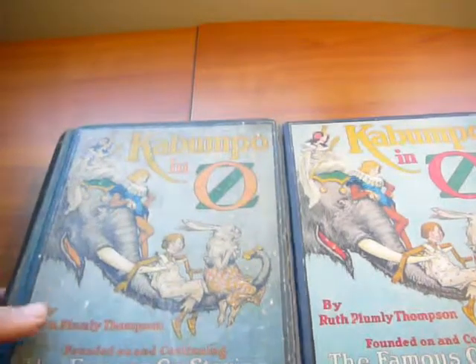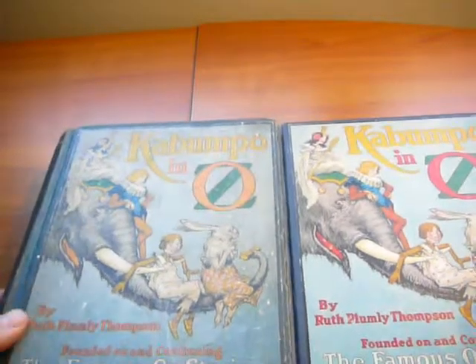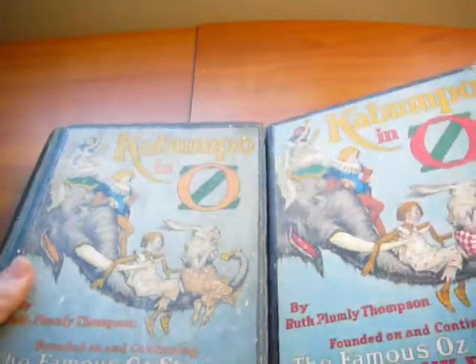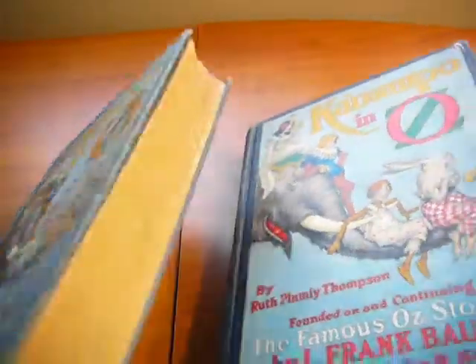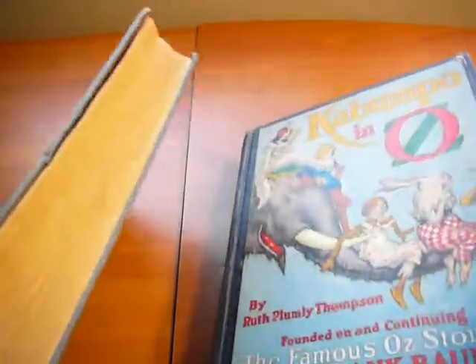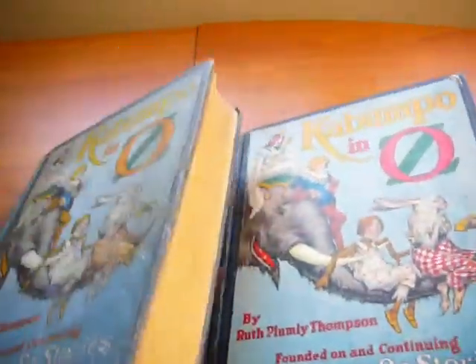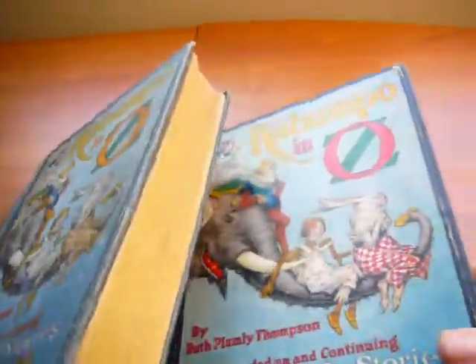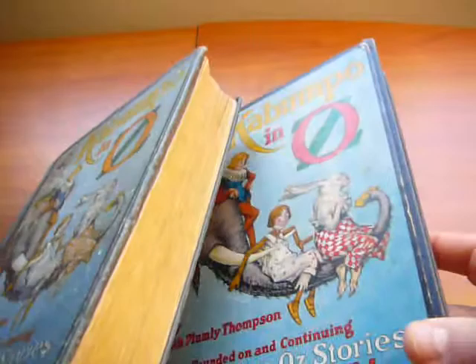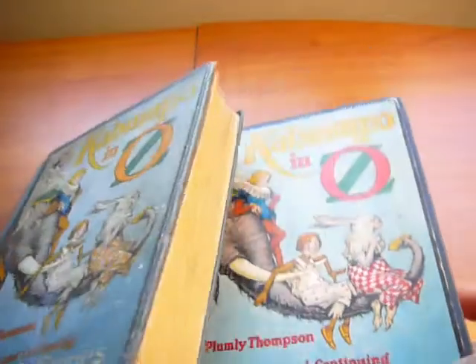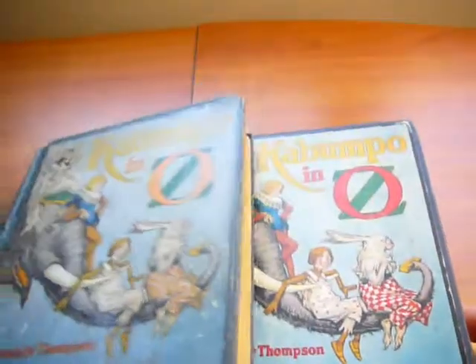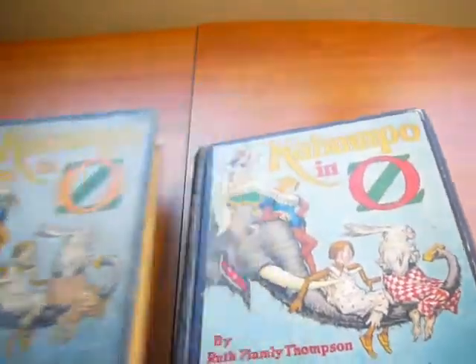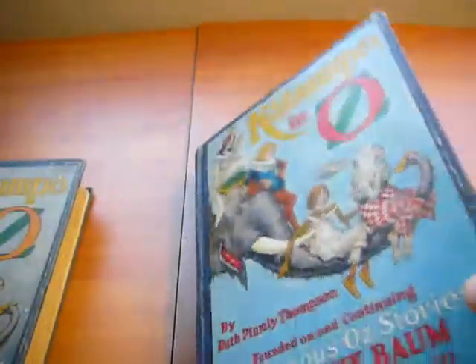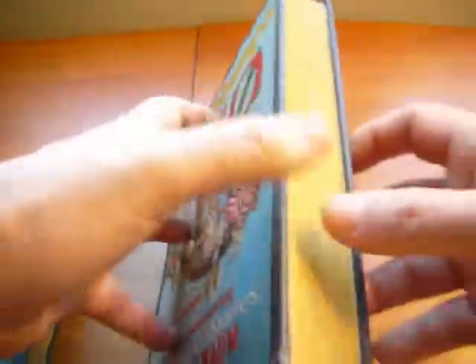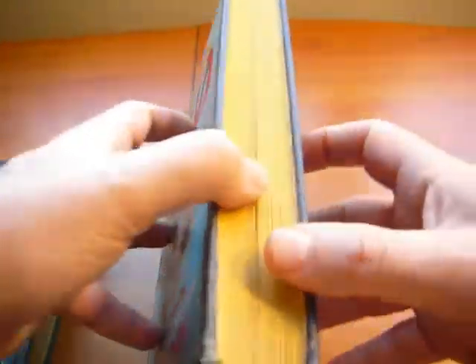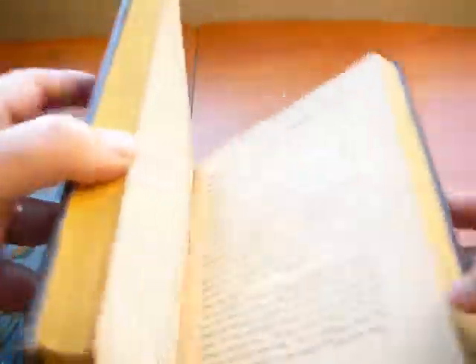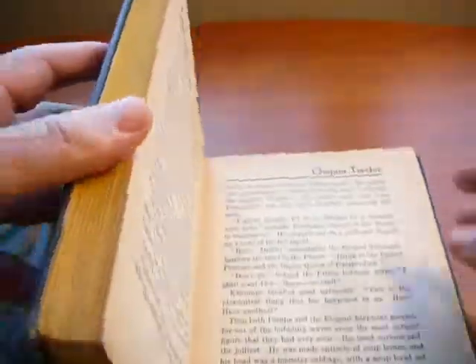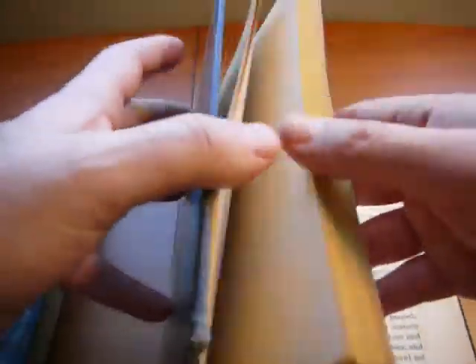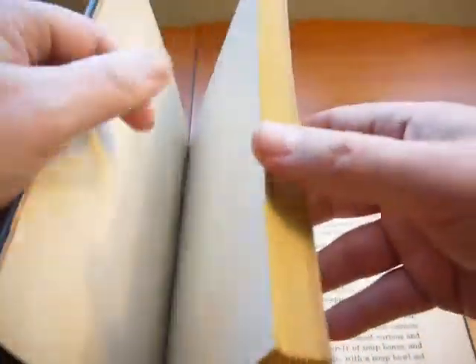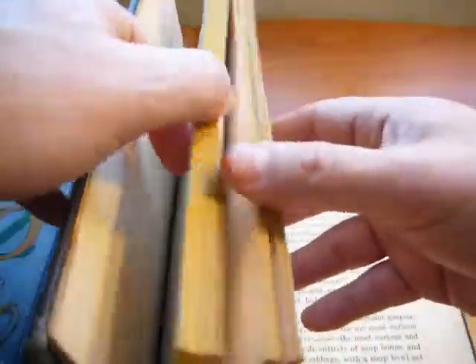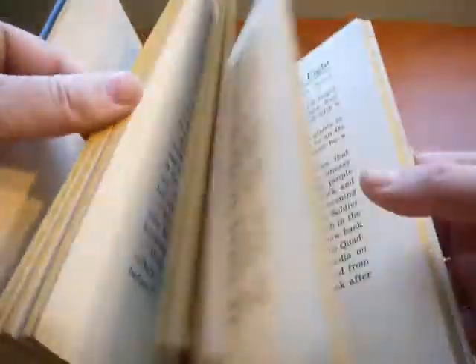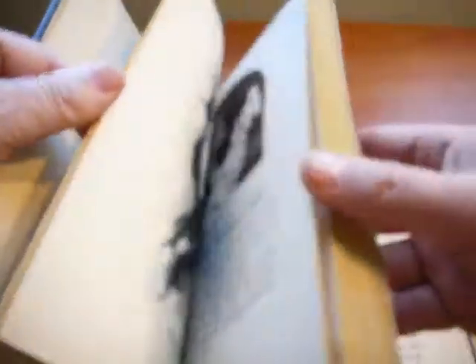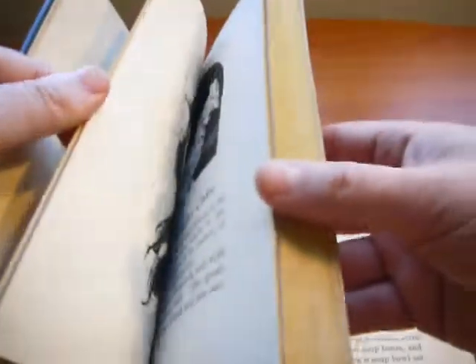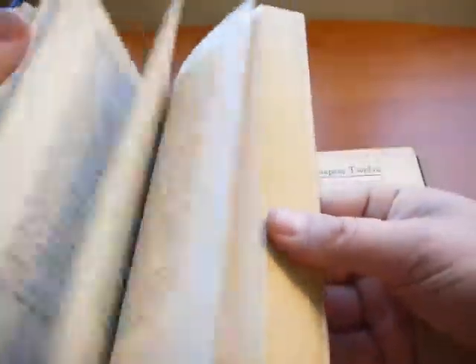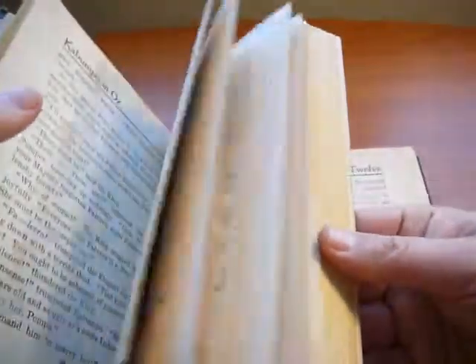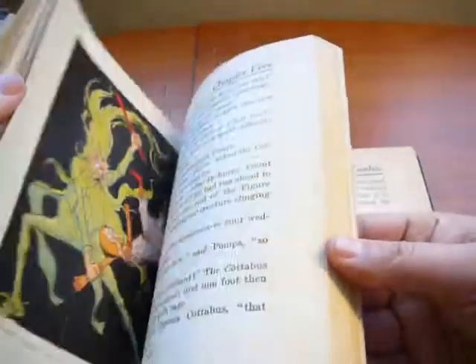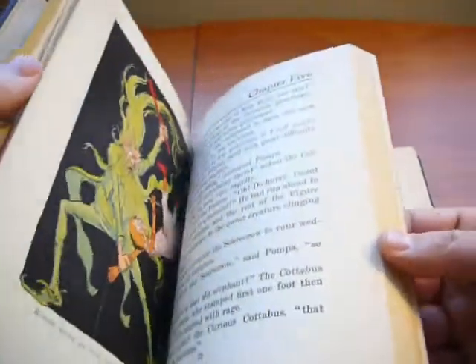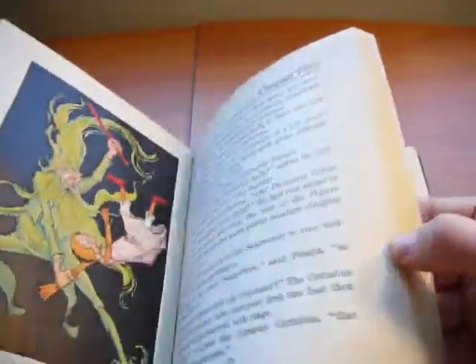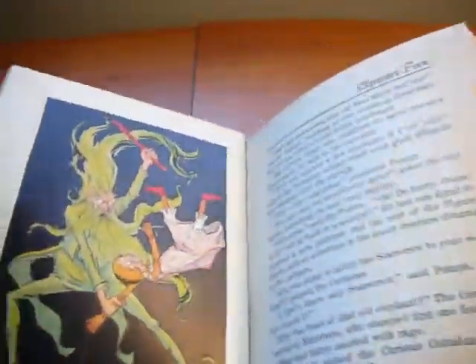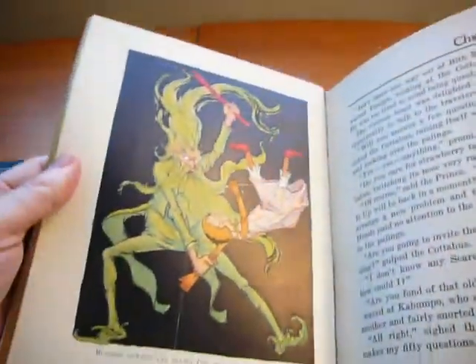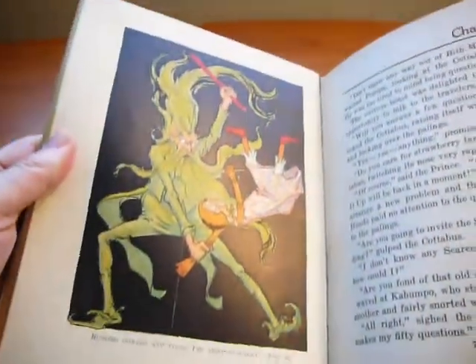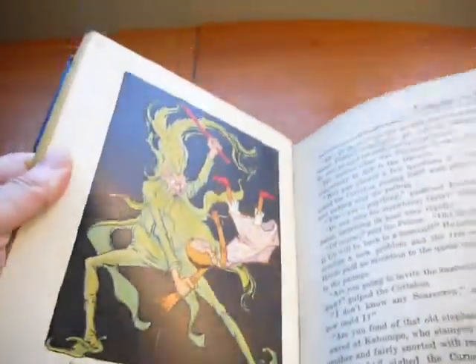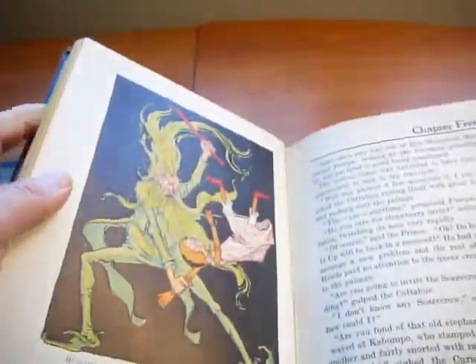We have two first edition copies — one of them is the first printing and another one is not. Both editions contain 12 color plates, like this kind of plates seen throughout.